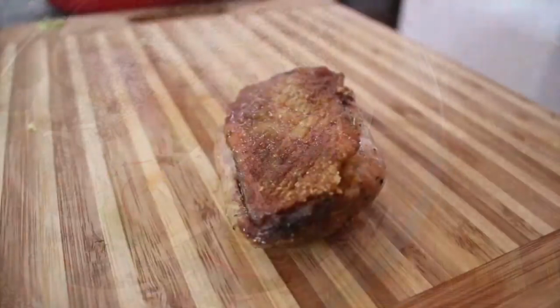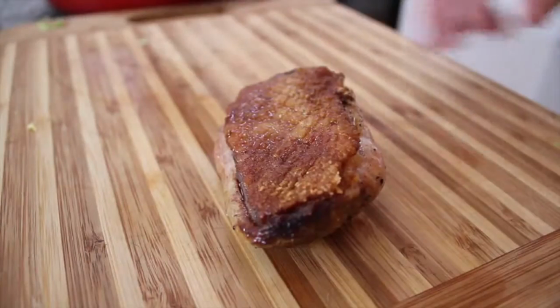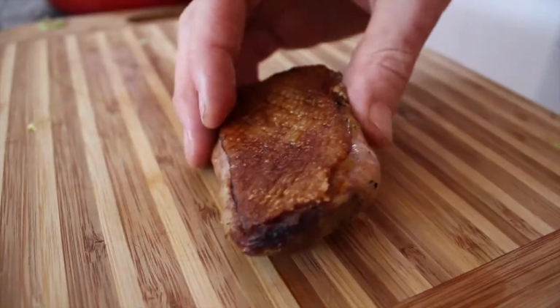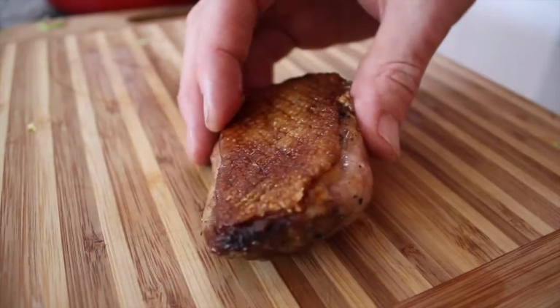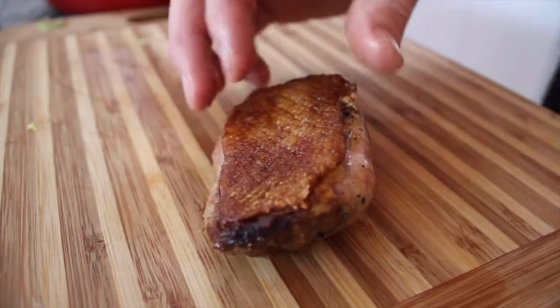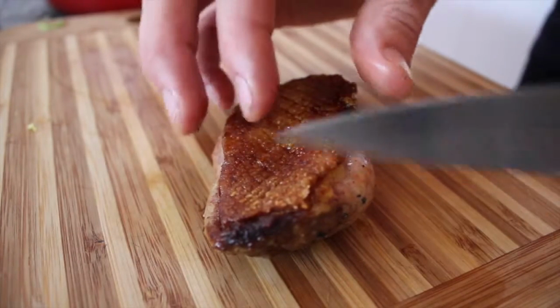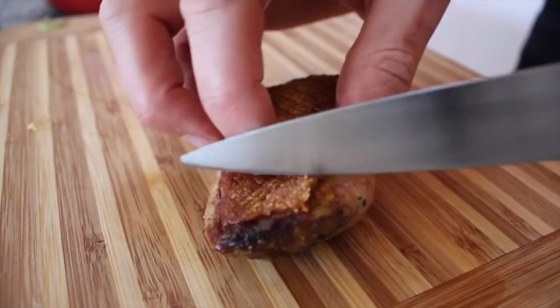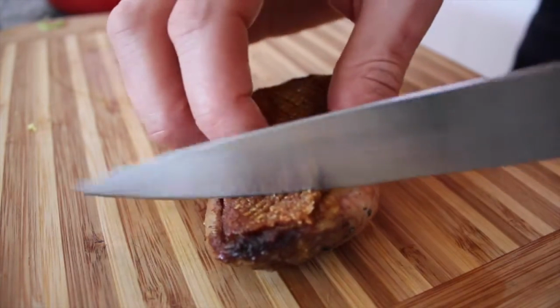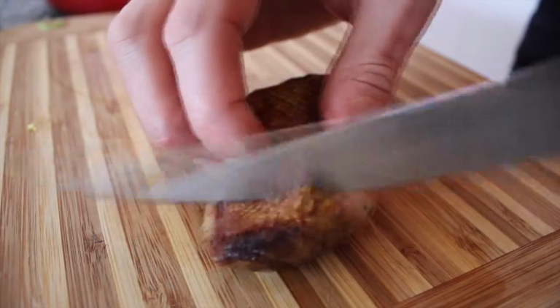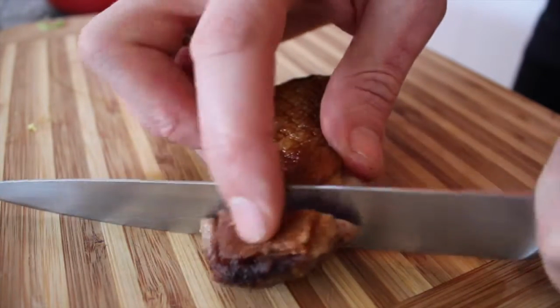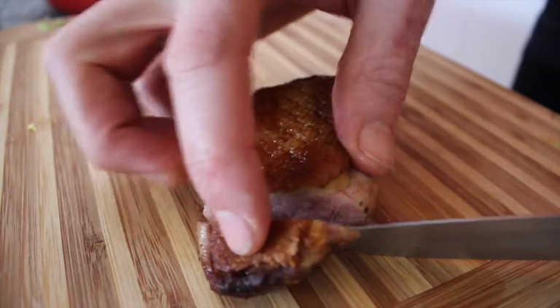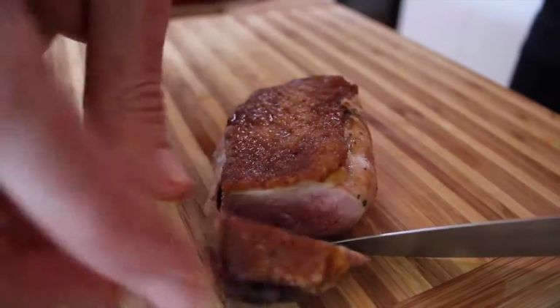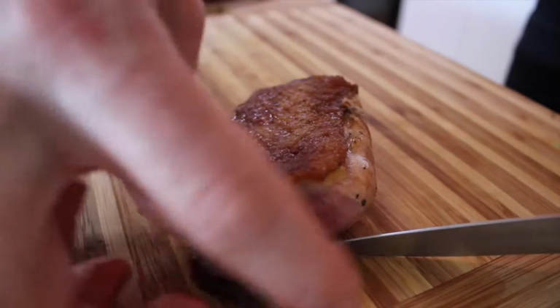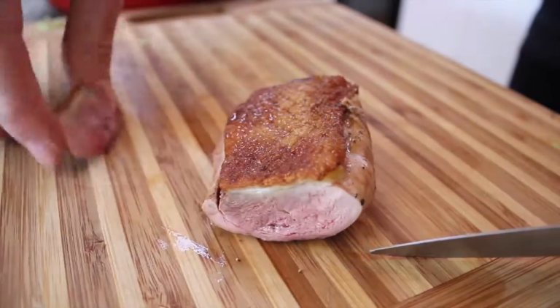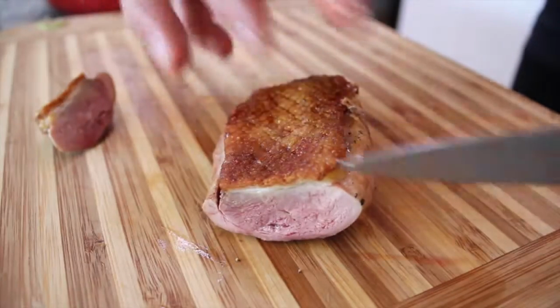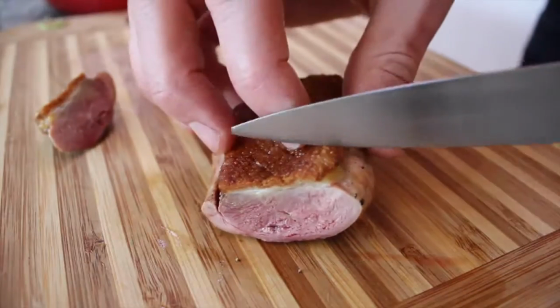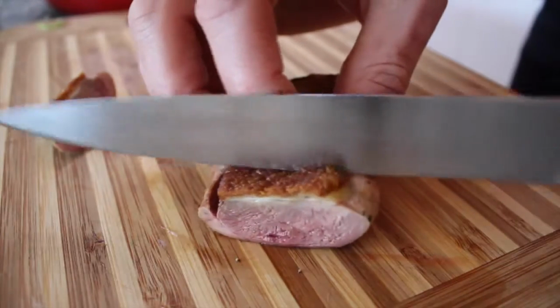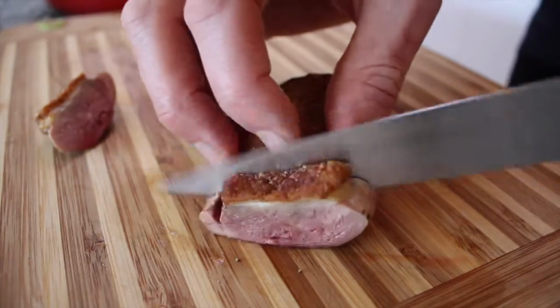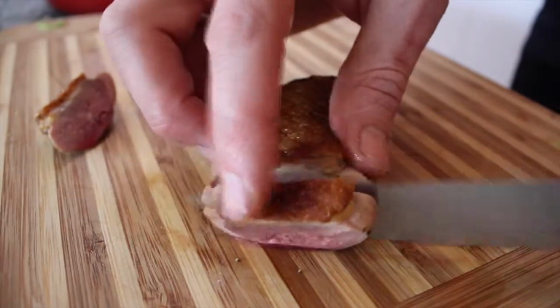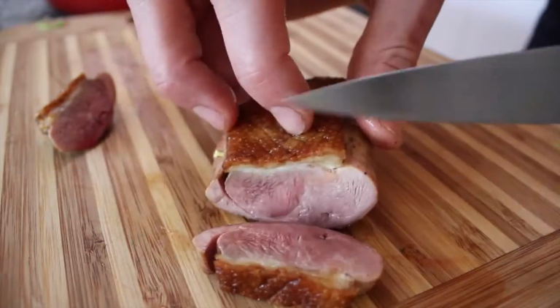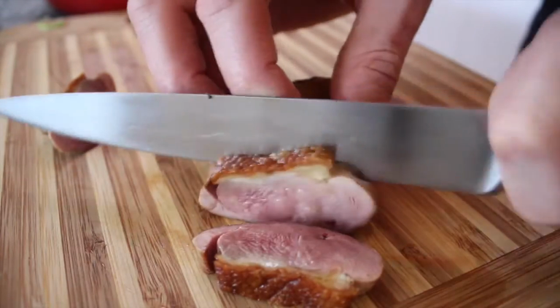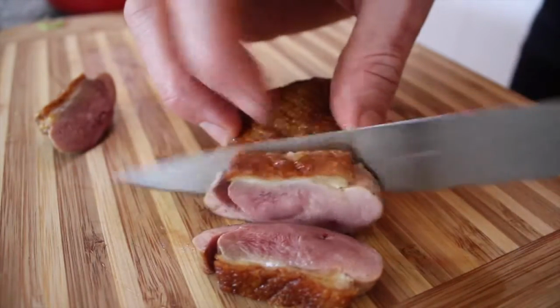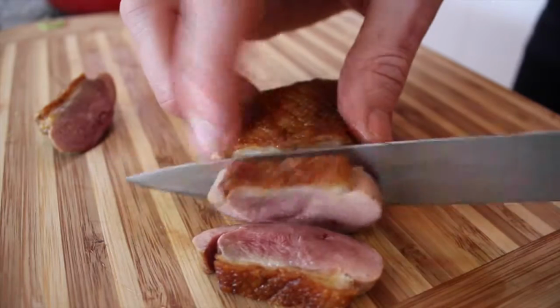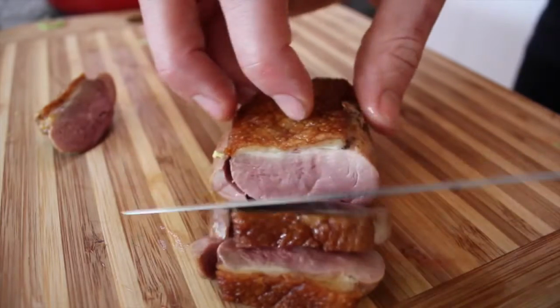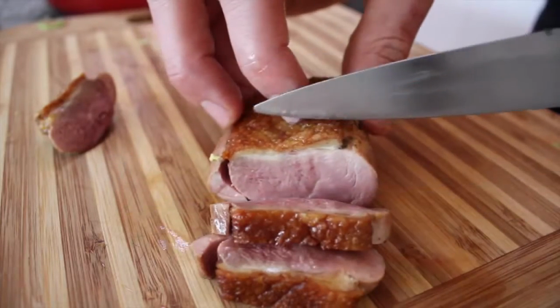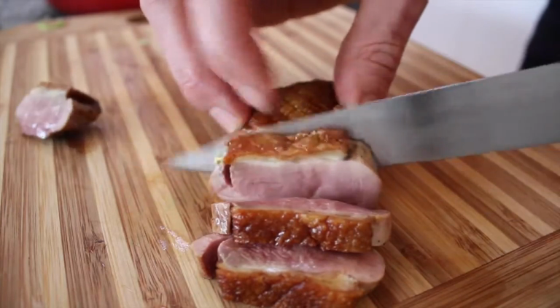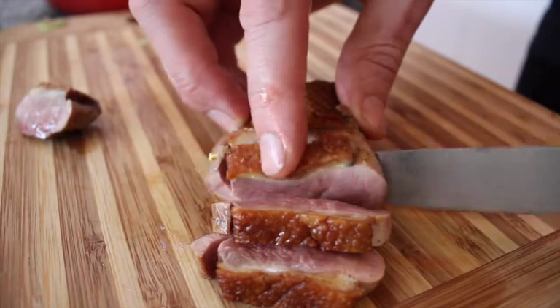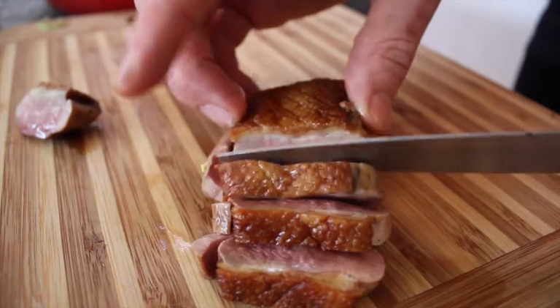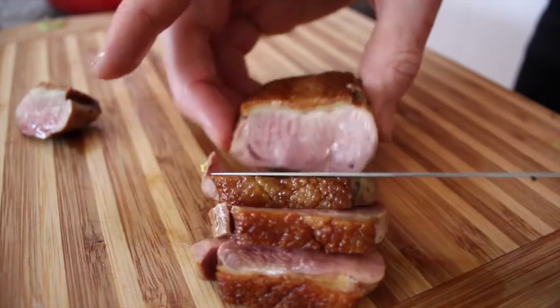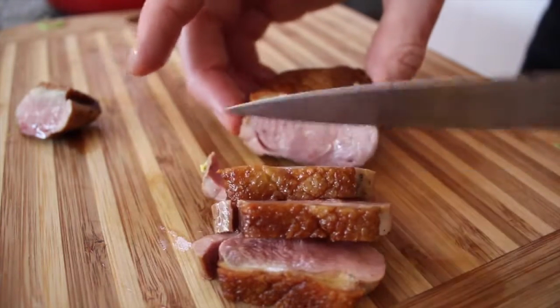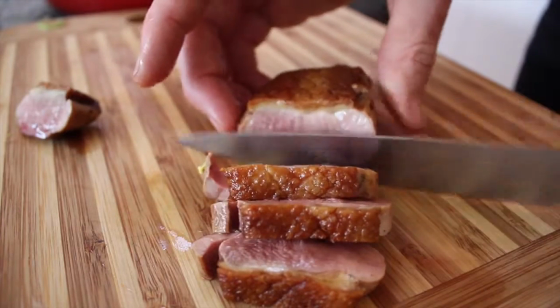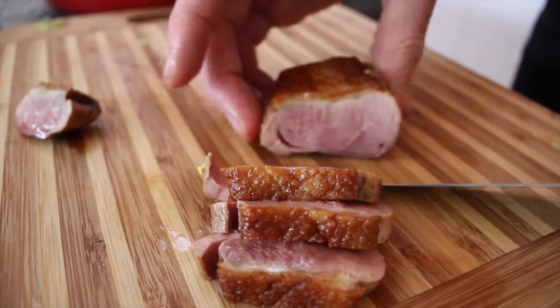Let's carve the duck — beautiful, nice pink duck, well rested, skin is crispy. That's about enough for an entree, I think.